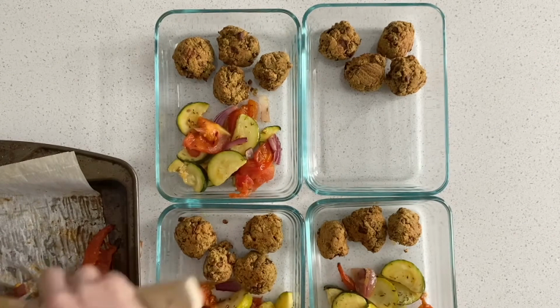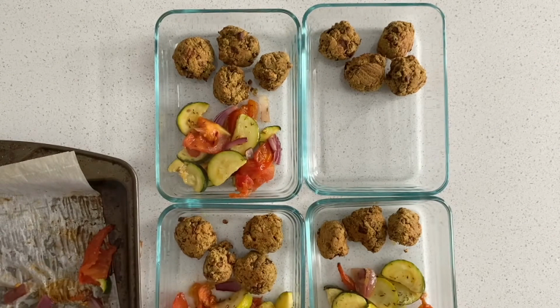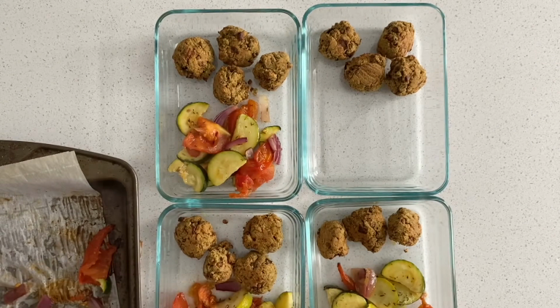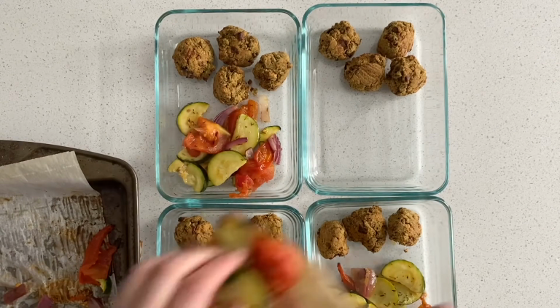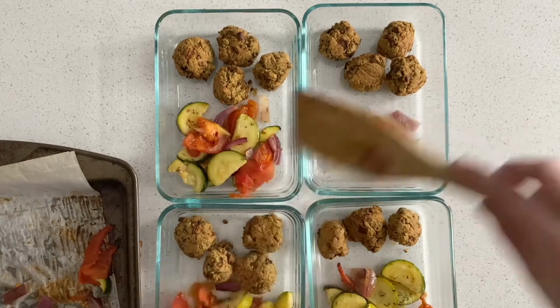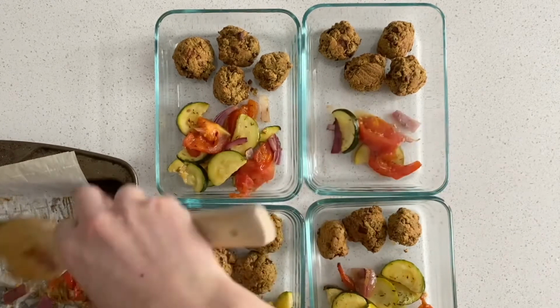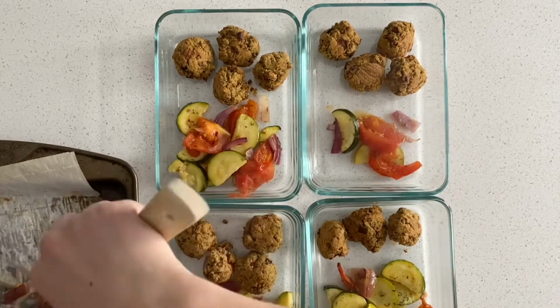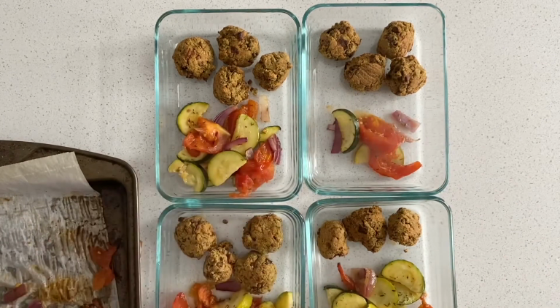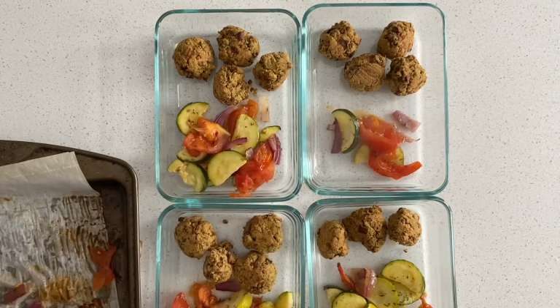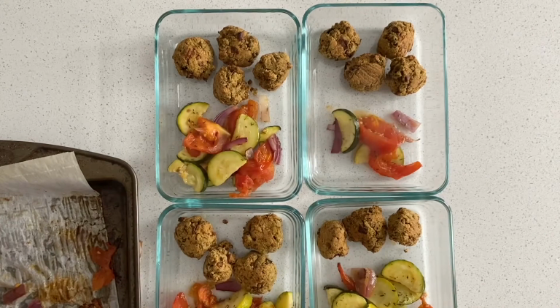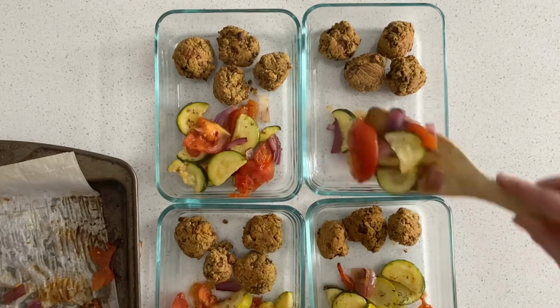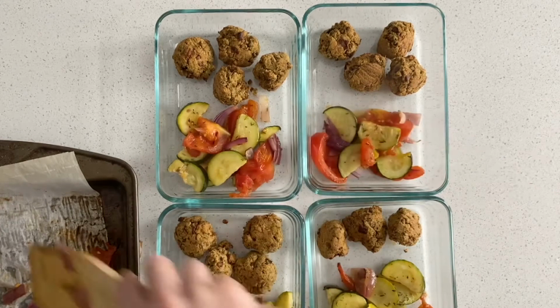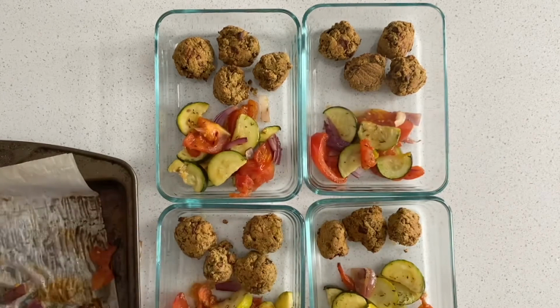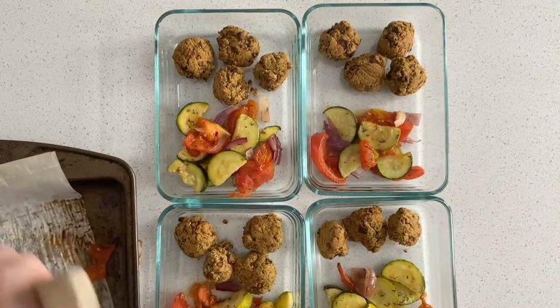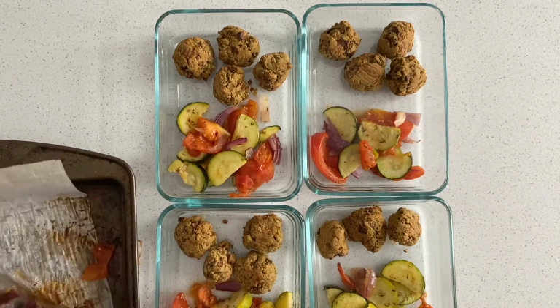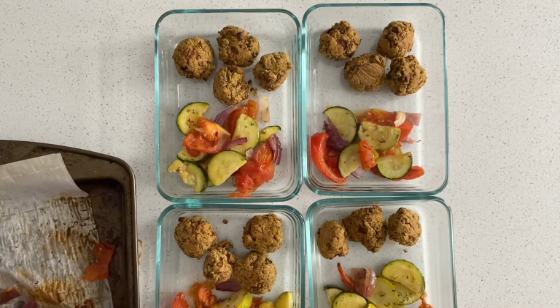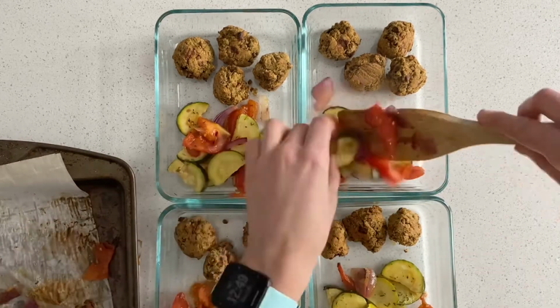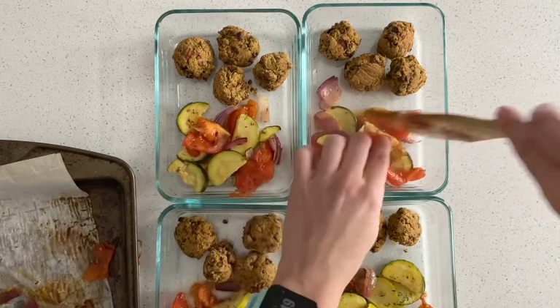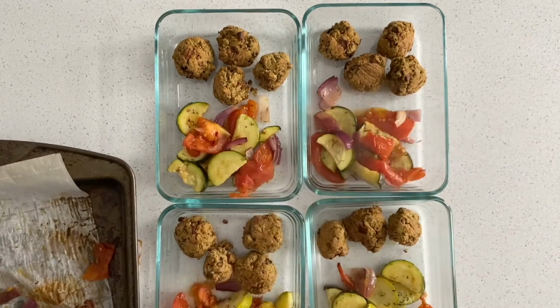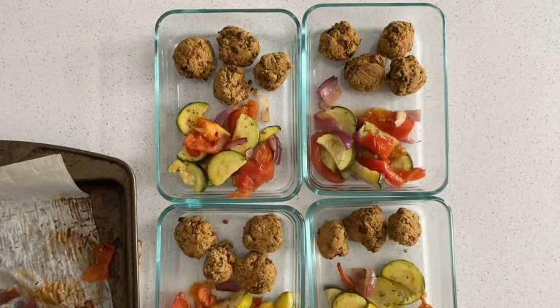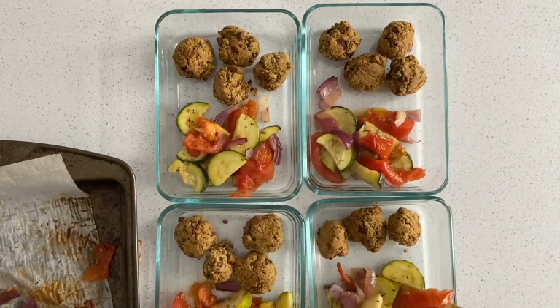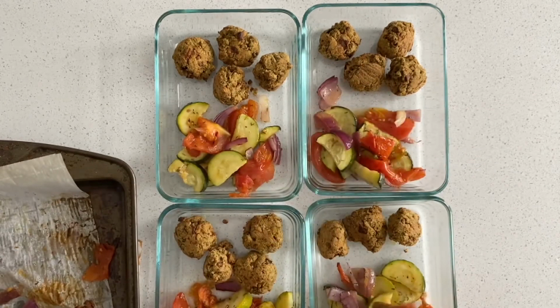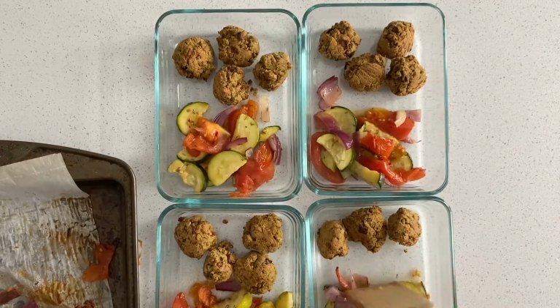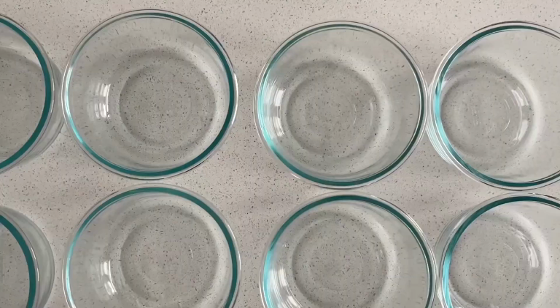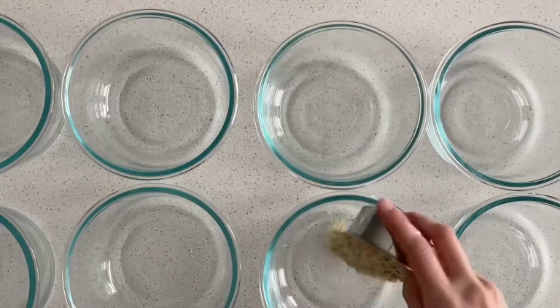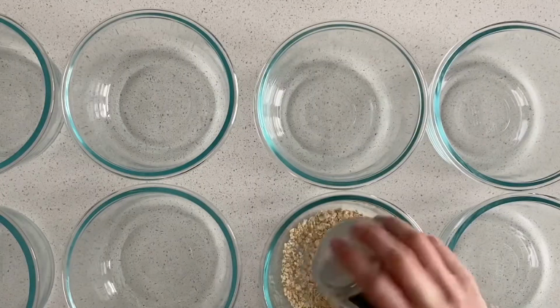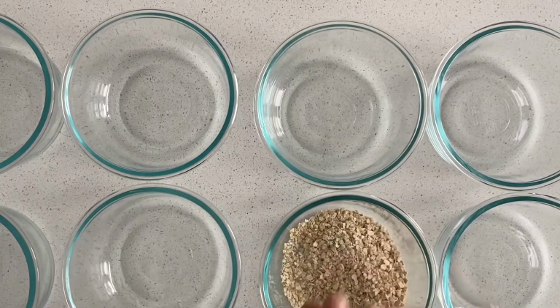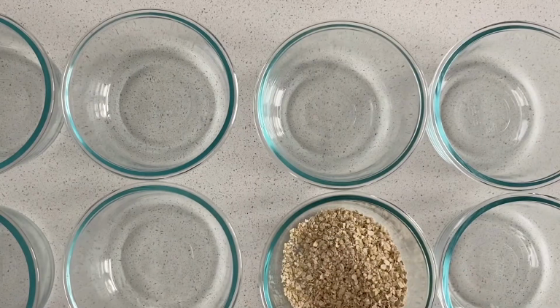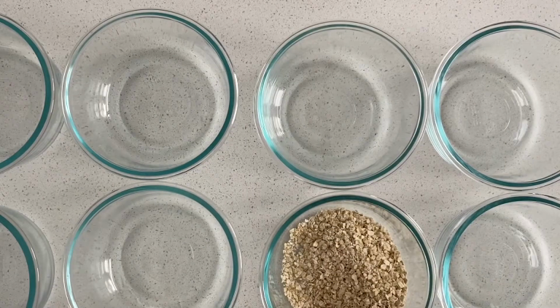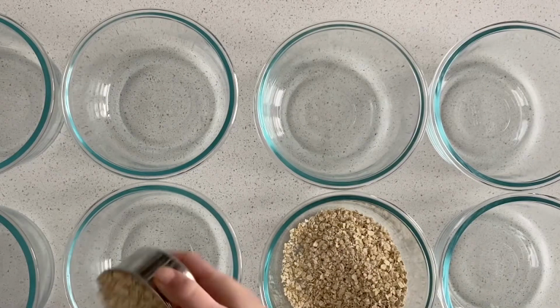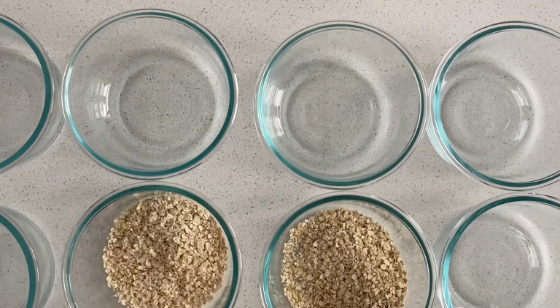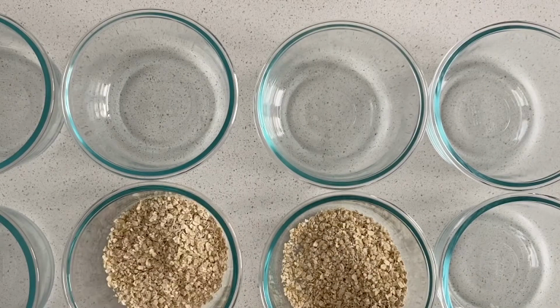While the soup is cooking, I'm taking out the veggies and the lentil meatballs from the oven and putting them together into the pans. I also throw in some rice to add that starch for a well-rounded meal.